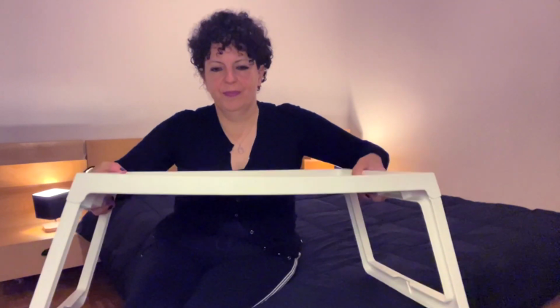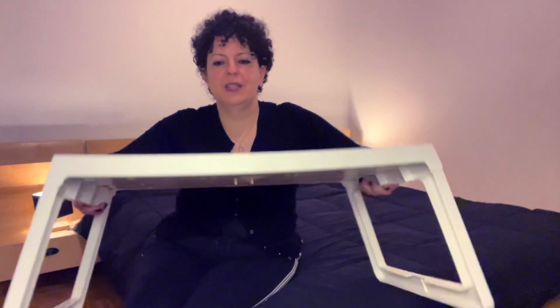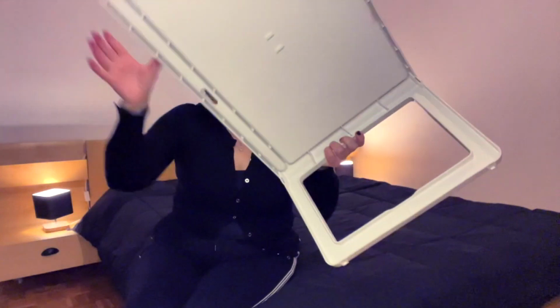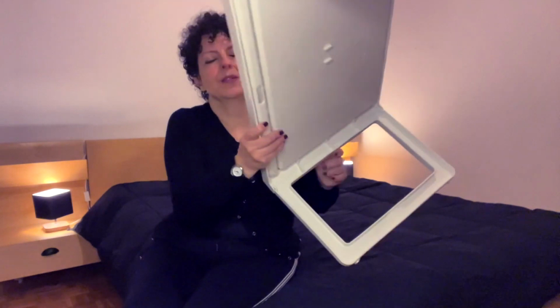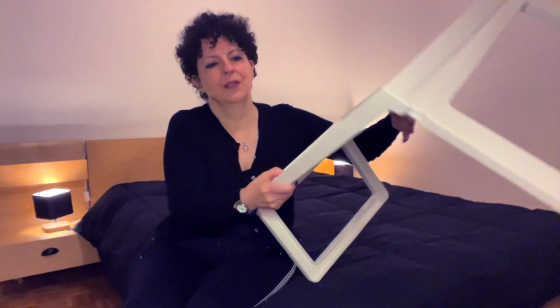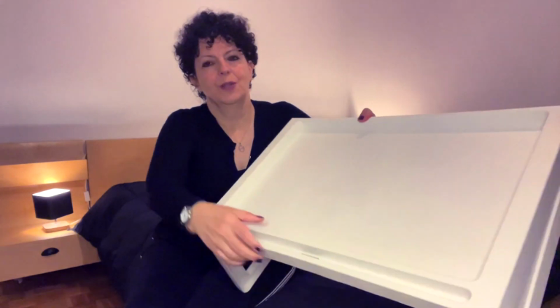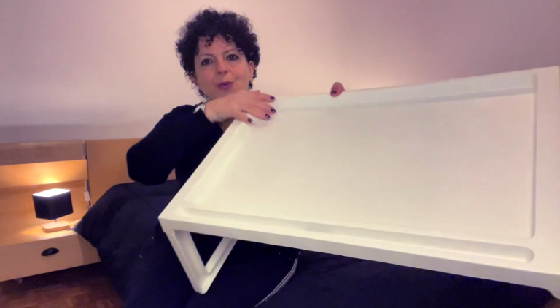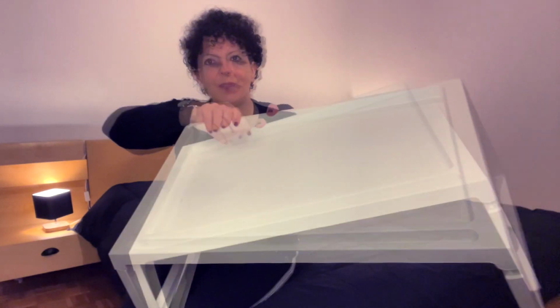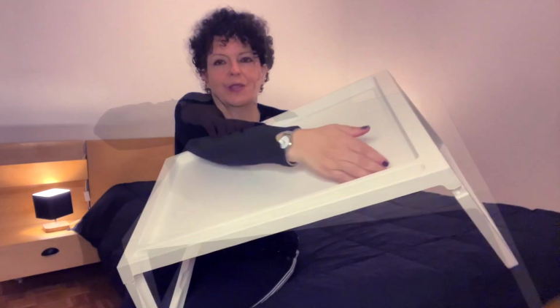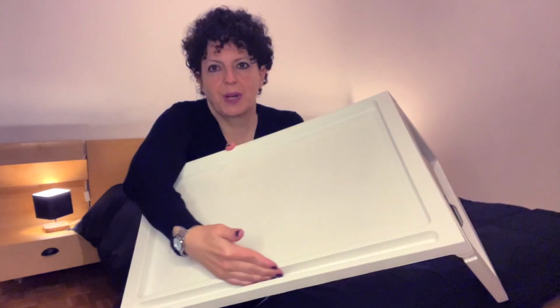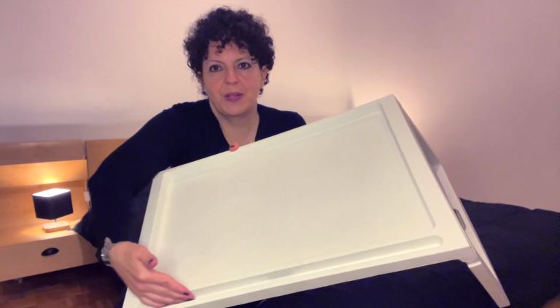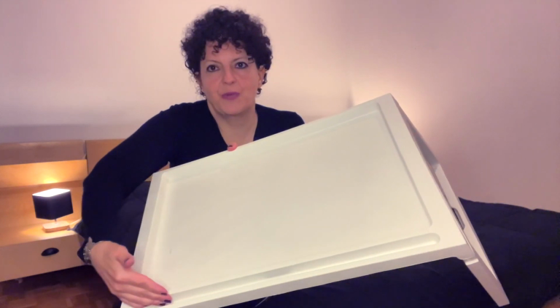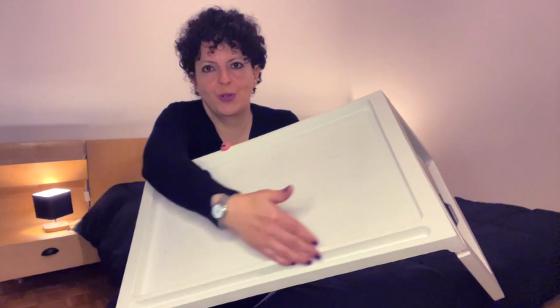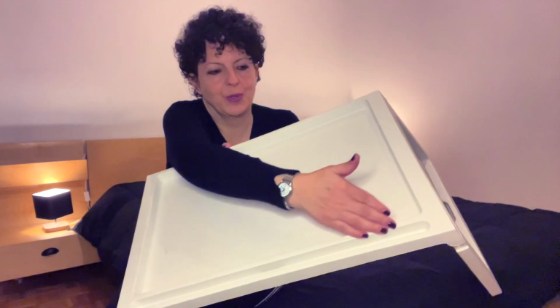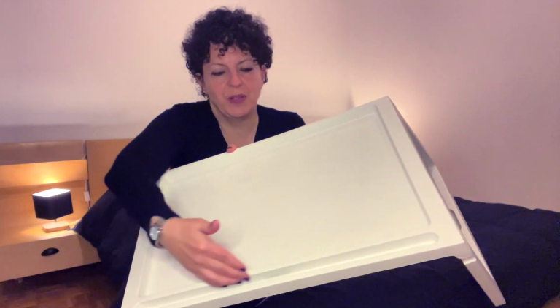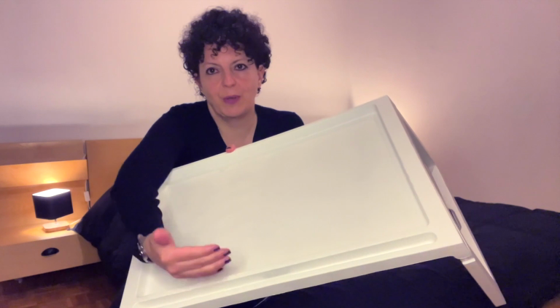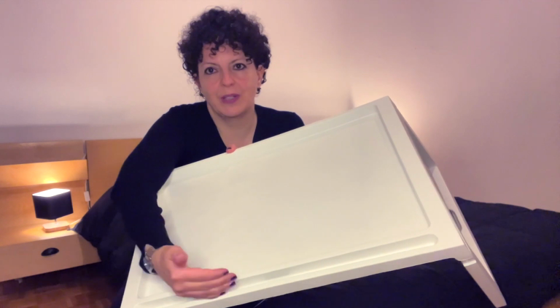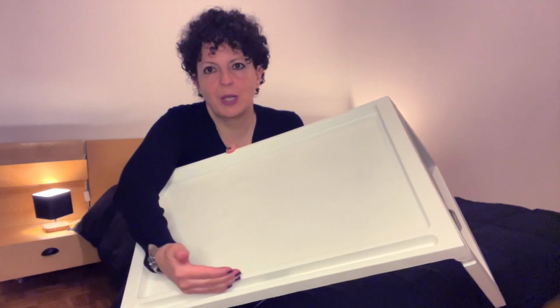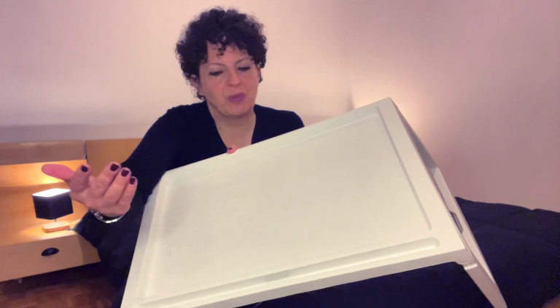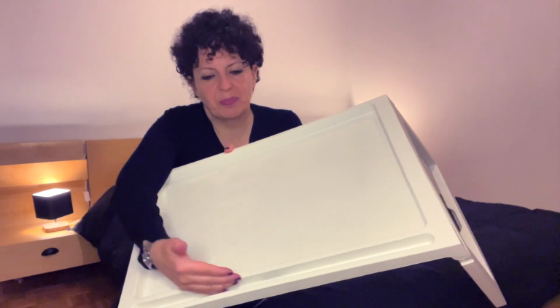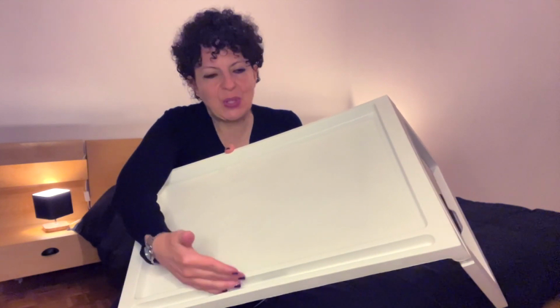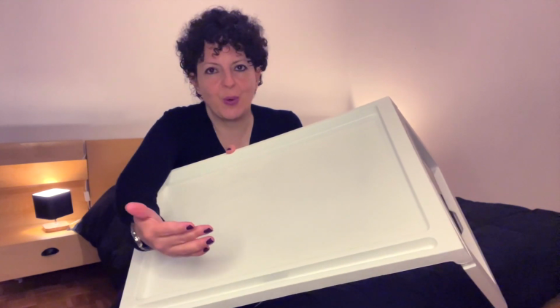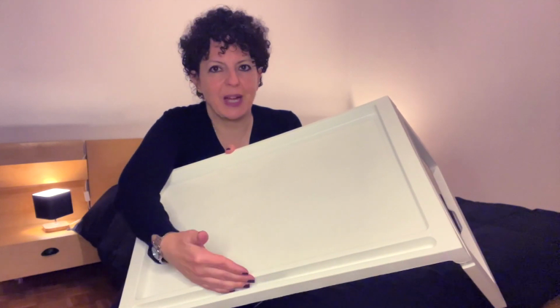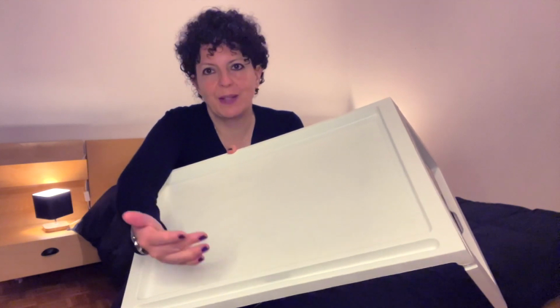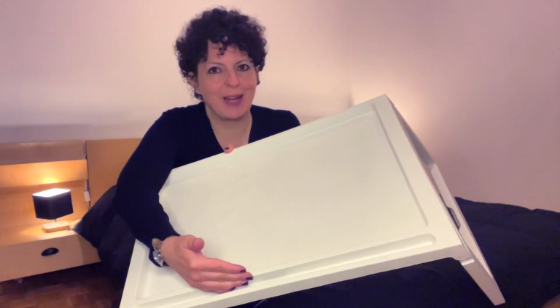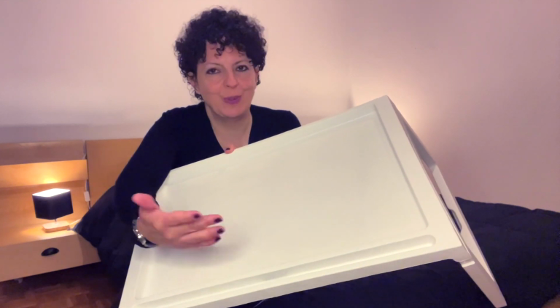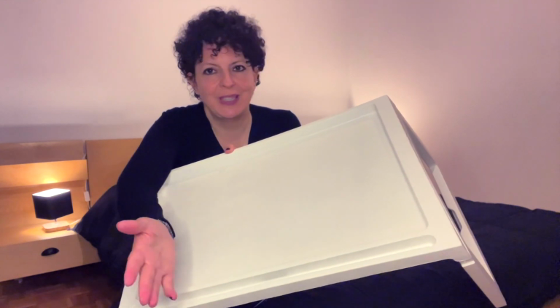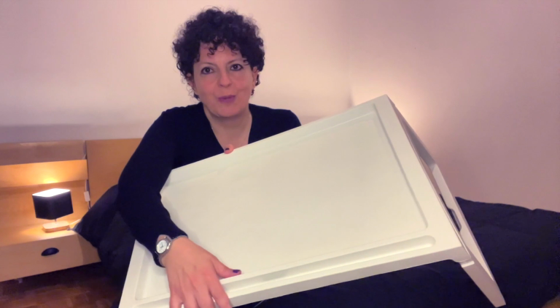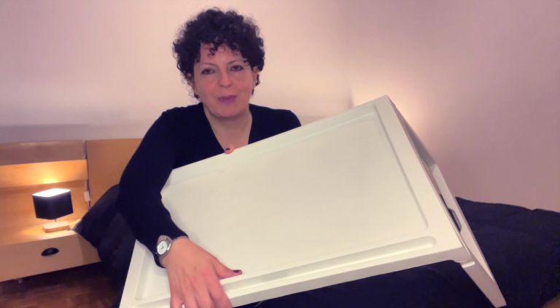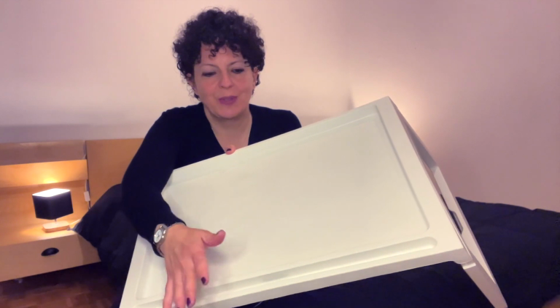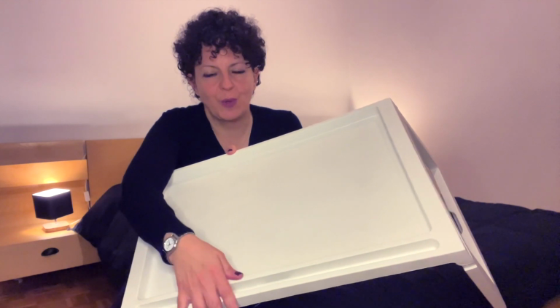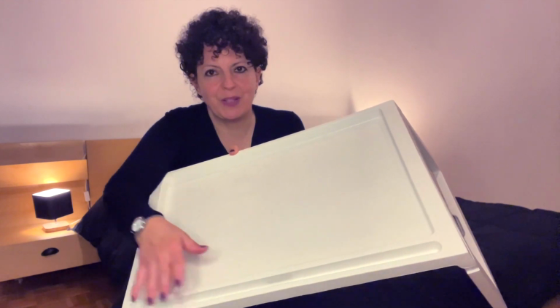Over here you also have this ridge or space where you can put books, your iPad, your iPhone, whatever you want to place there.